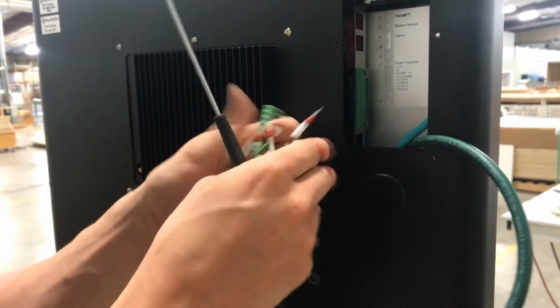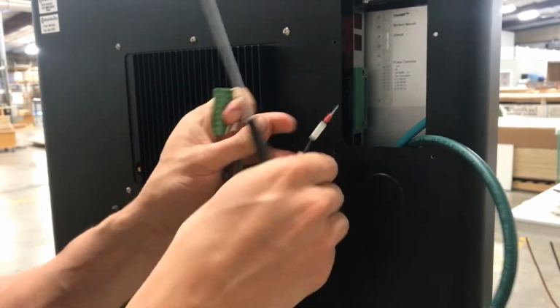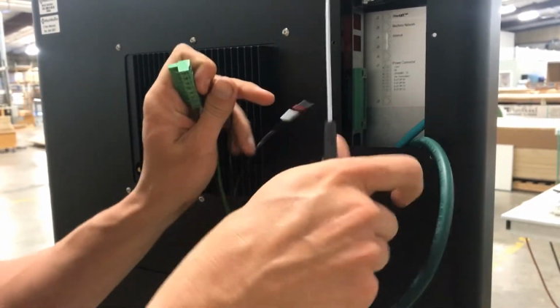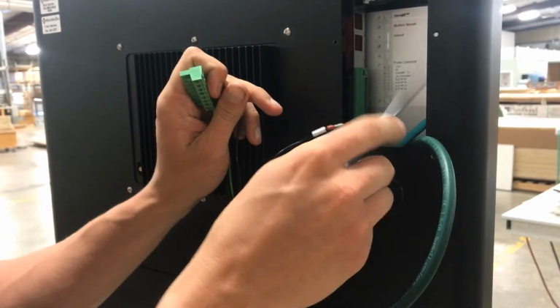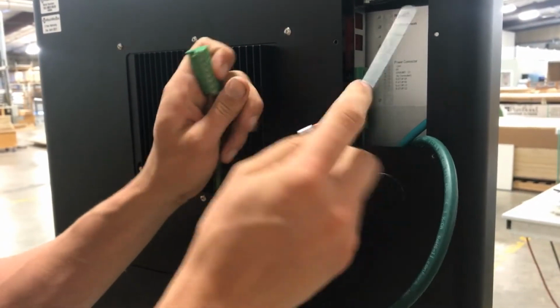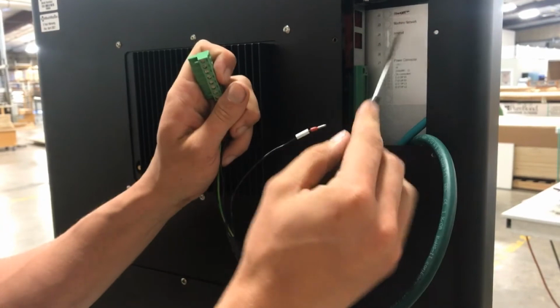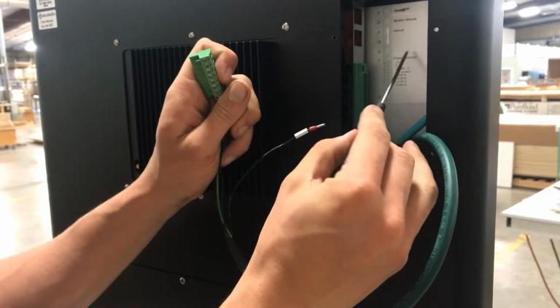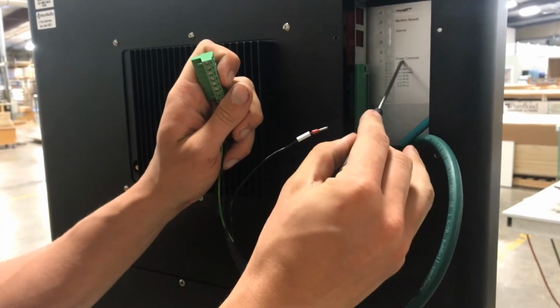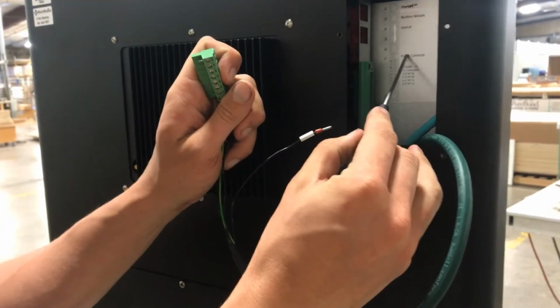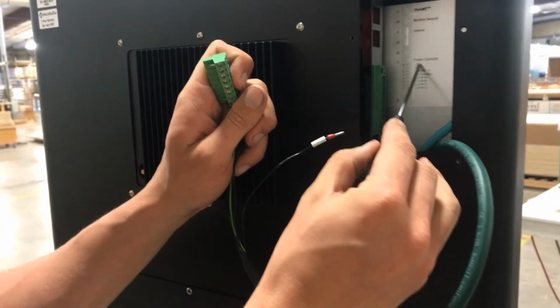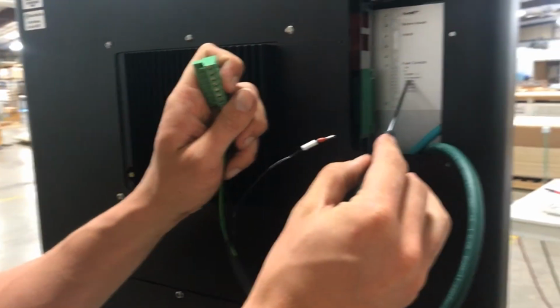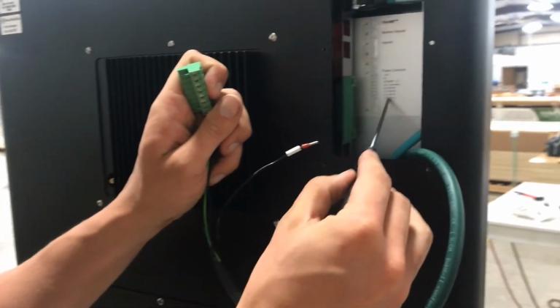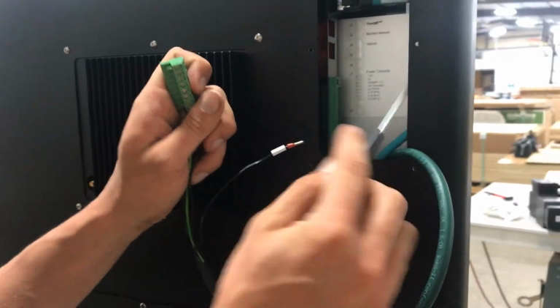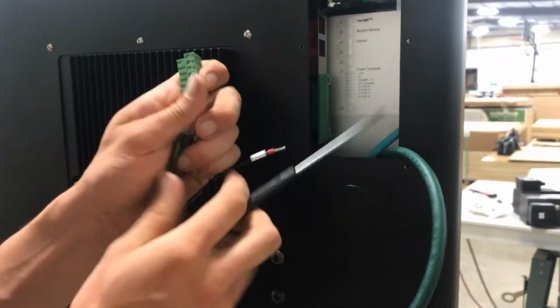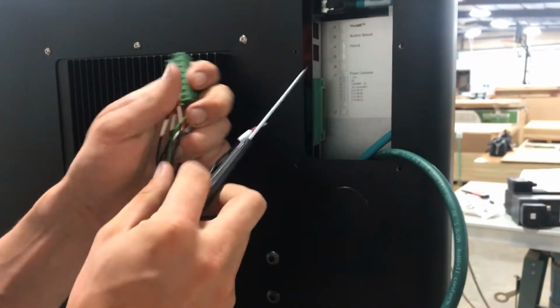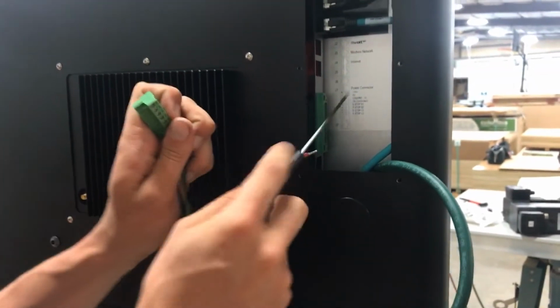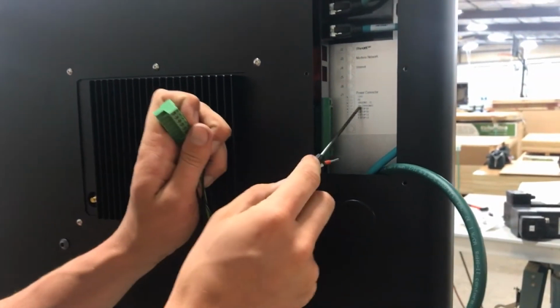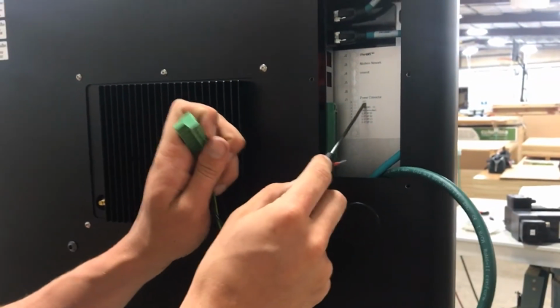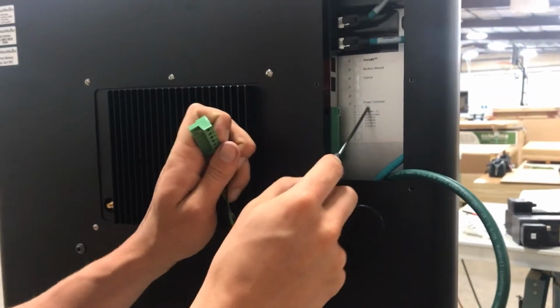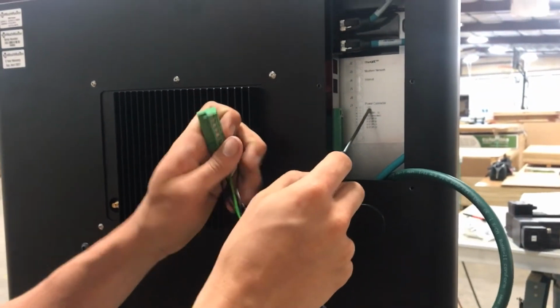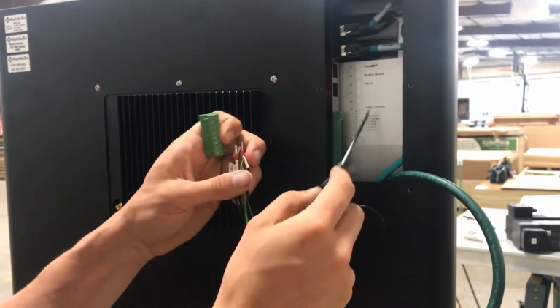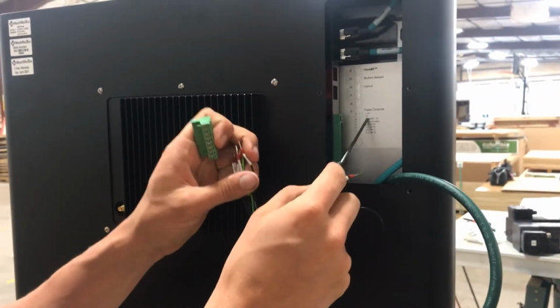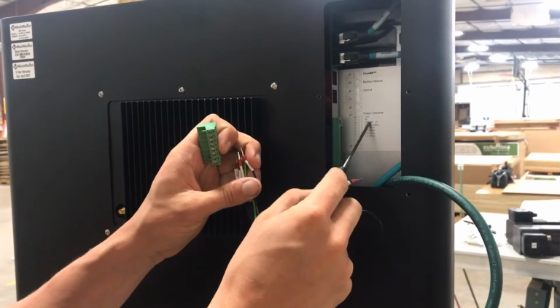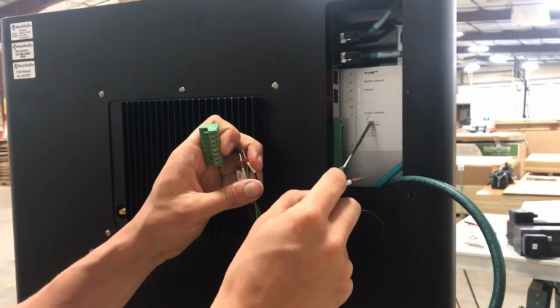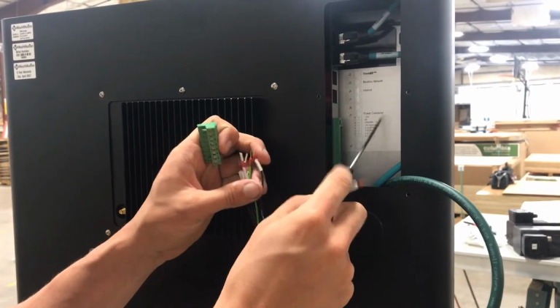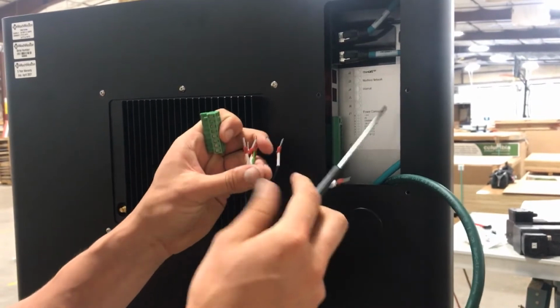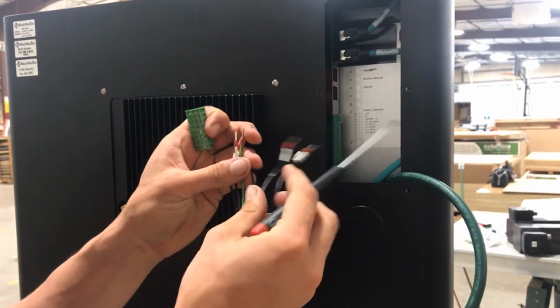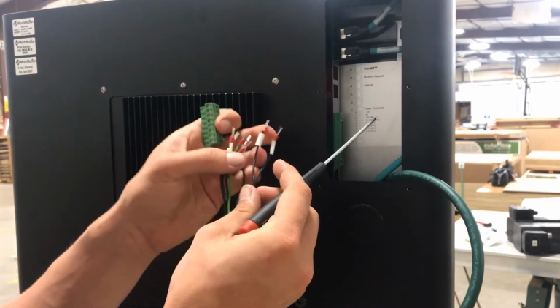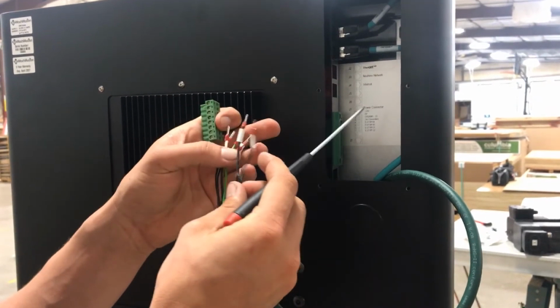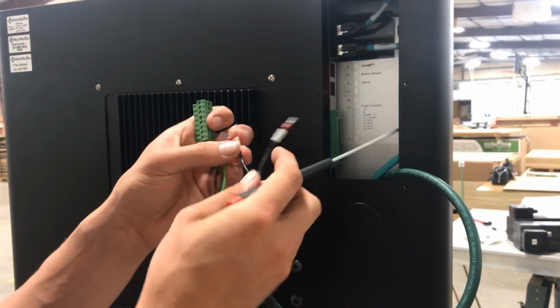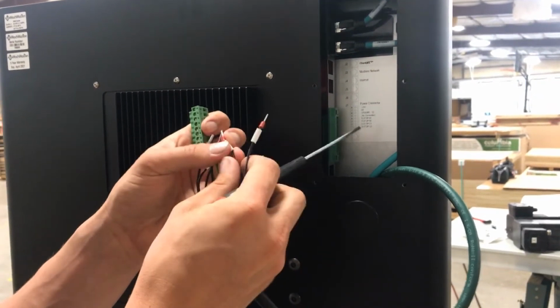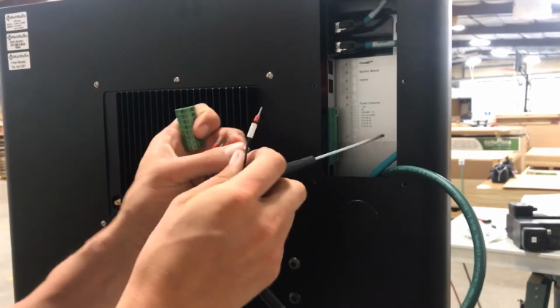Again, where to land everything is listed right here. It says 24 volt, then our zero volt and ground. So we'll just hook it up like so.